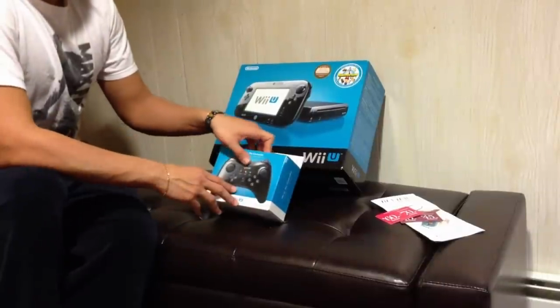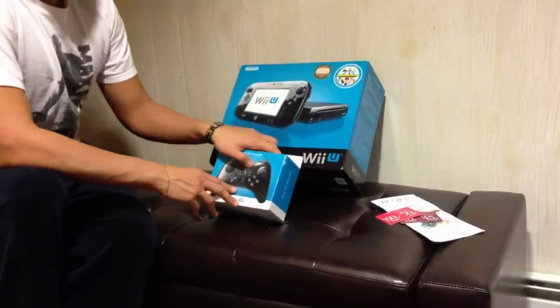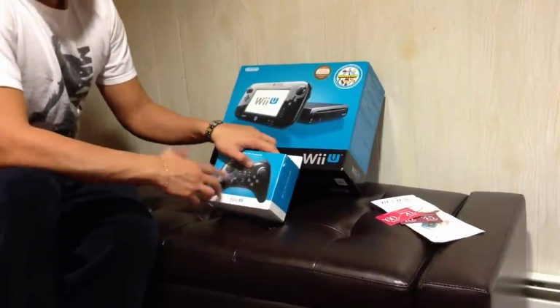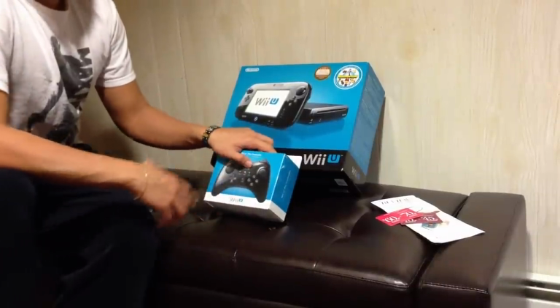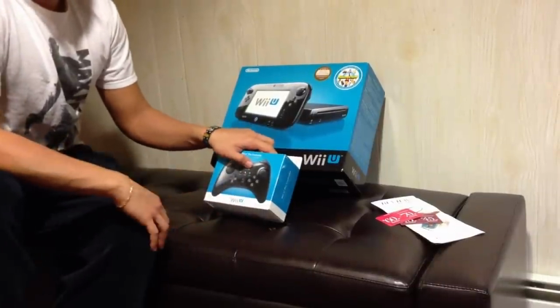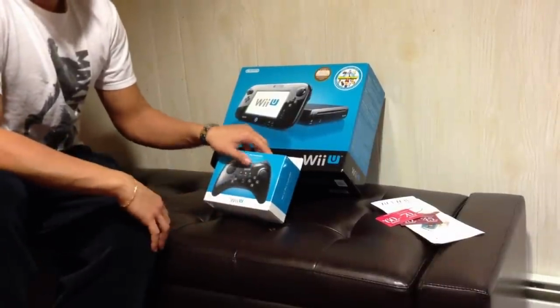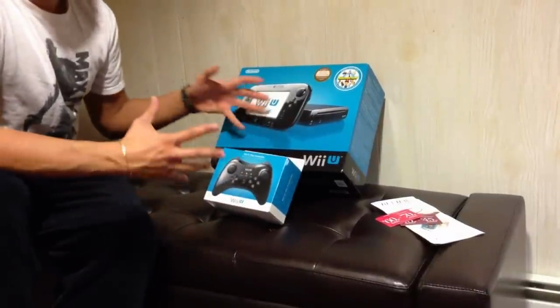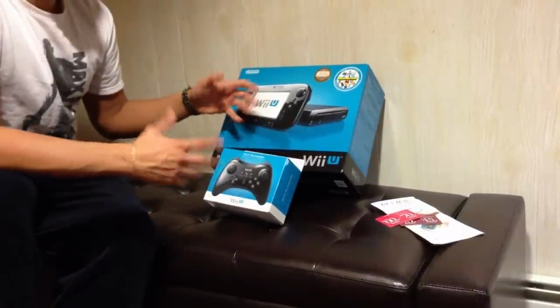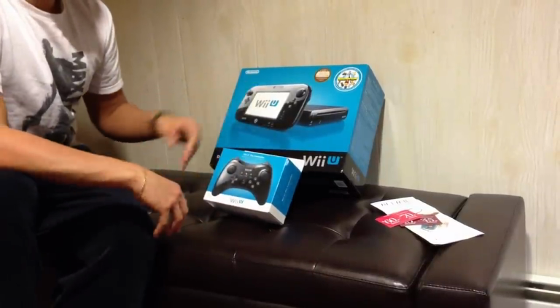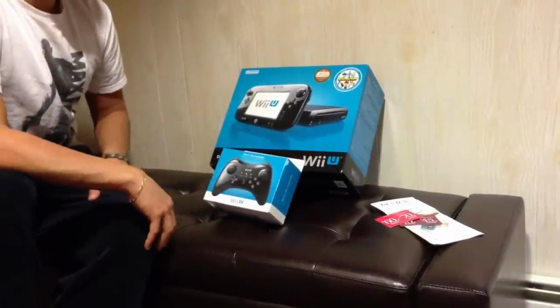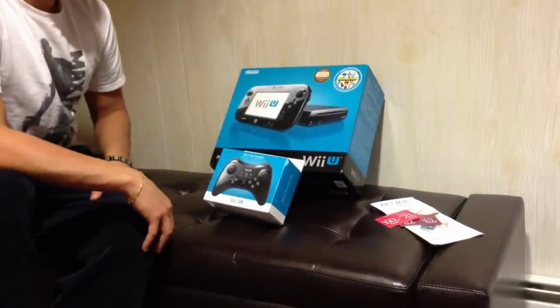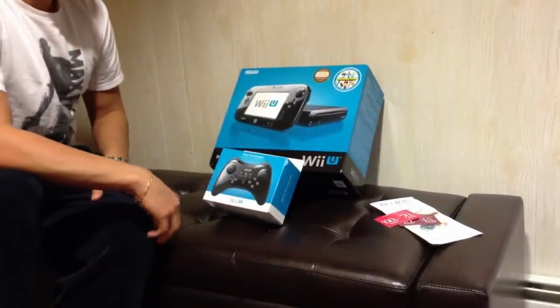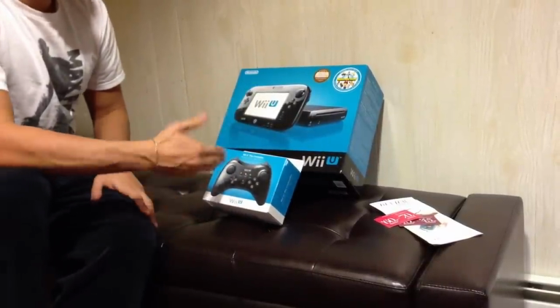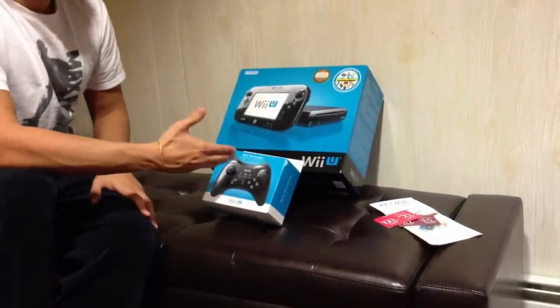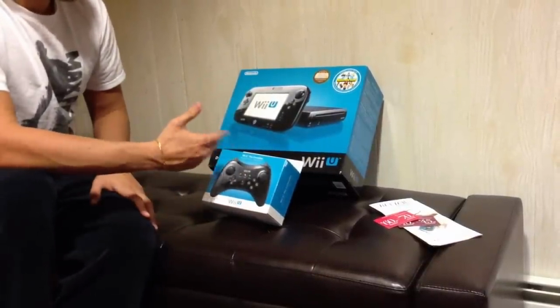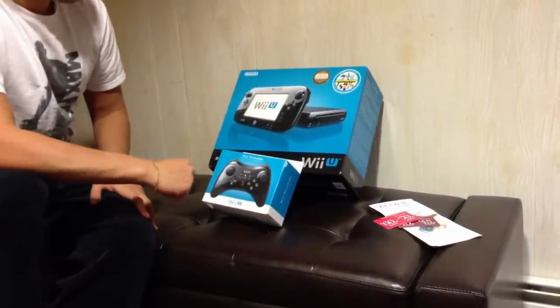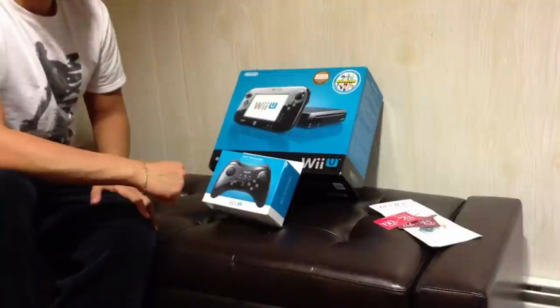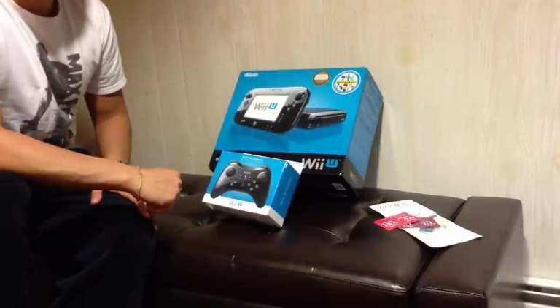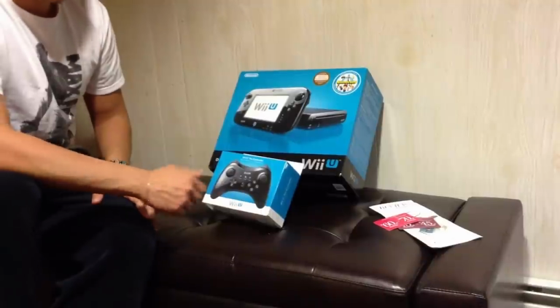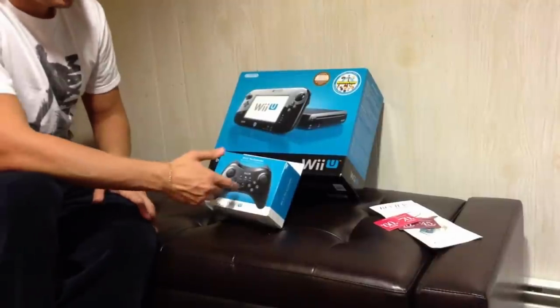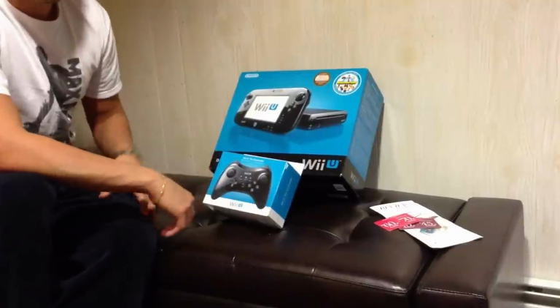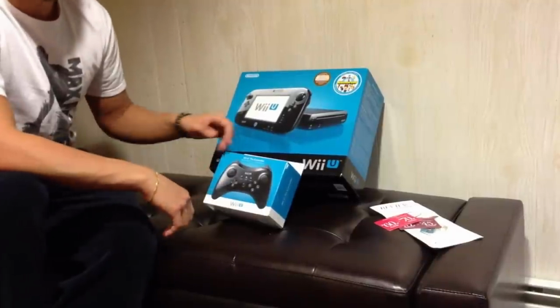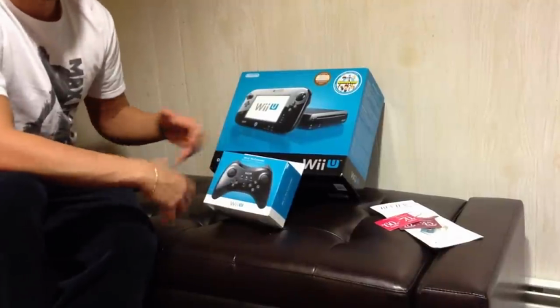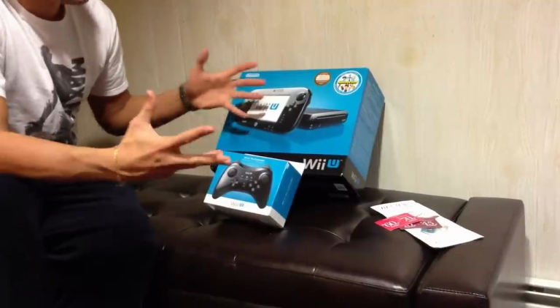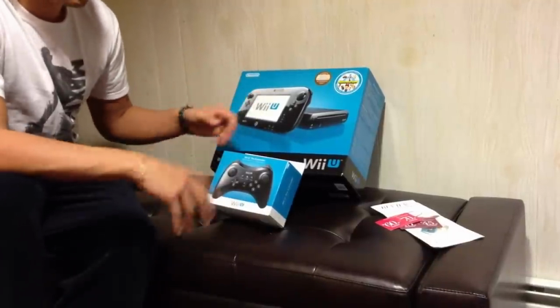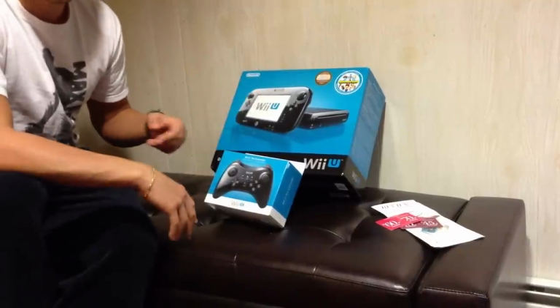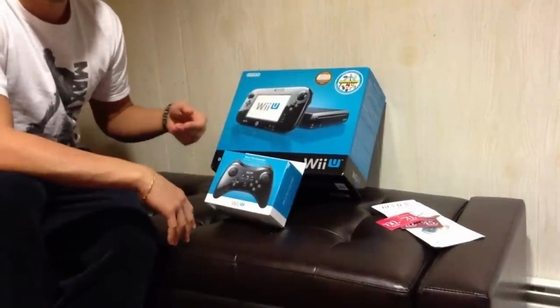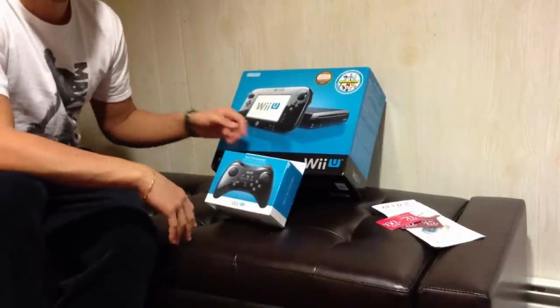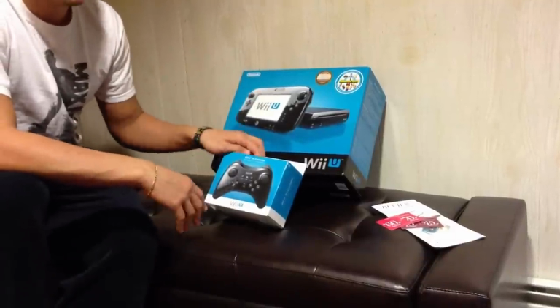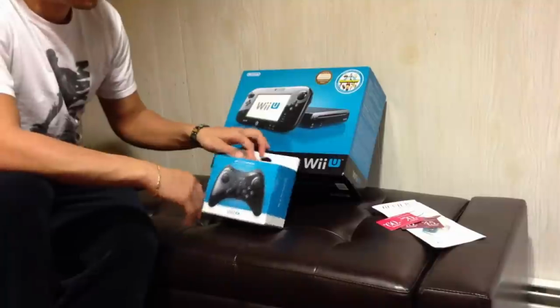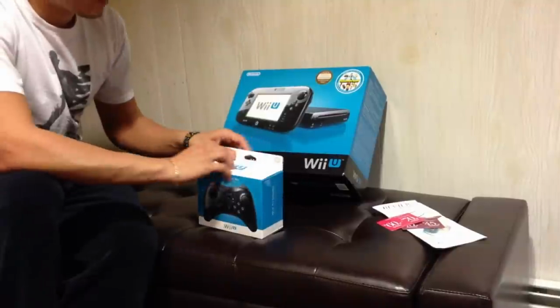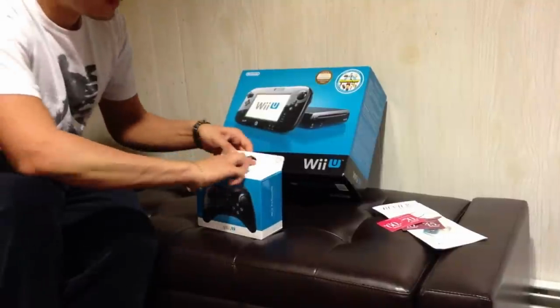Hey guys, Zor17 here. Really excited to show you guys tonight. I just picked up the Wii U Deluxe set and the Pro Controller. I'm just going to do a quick unboxing, long awaited.